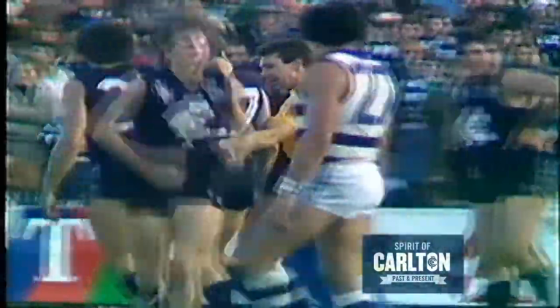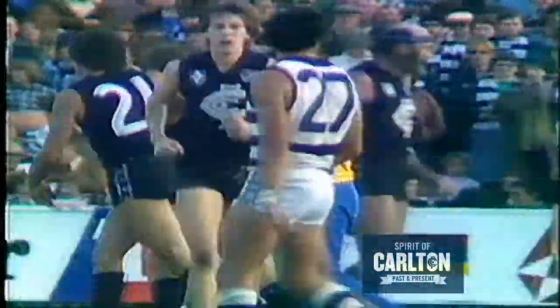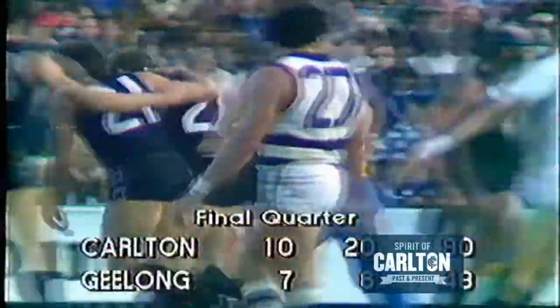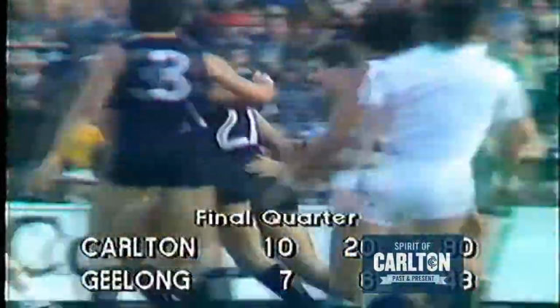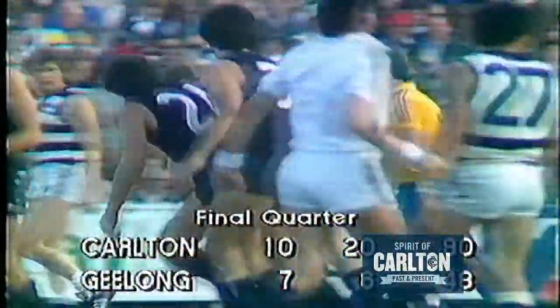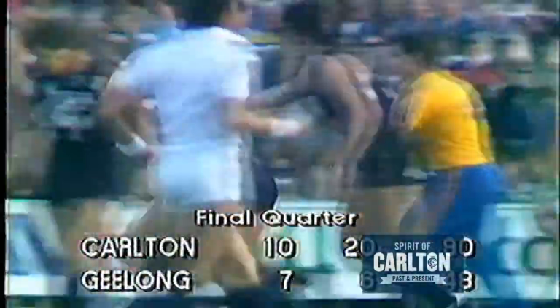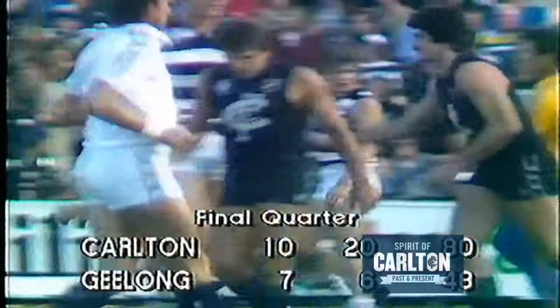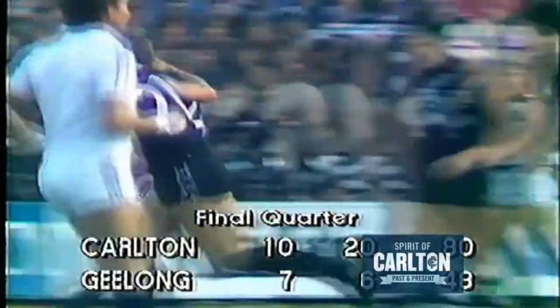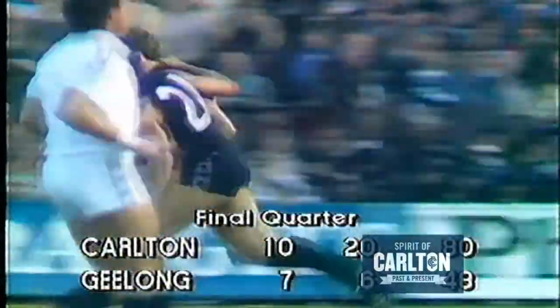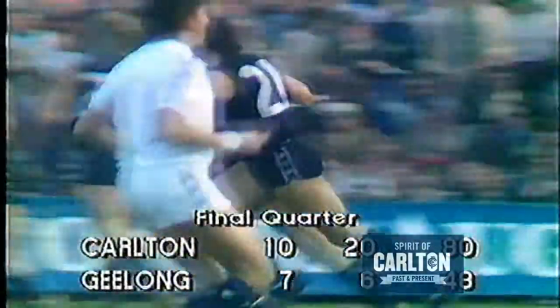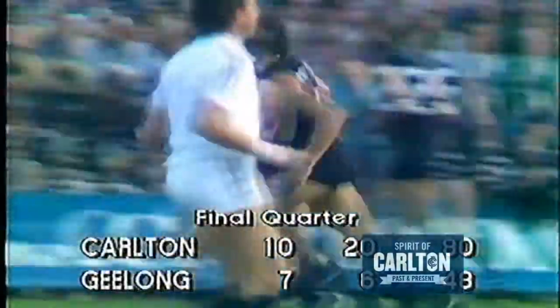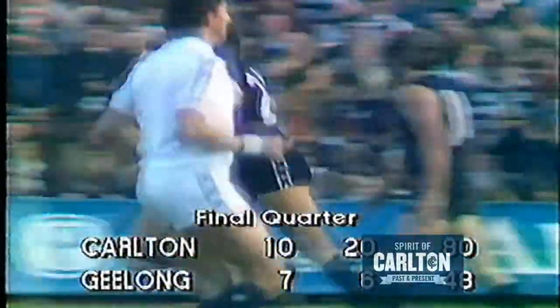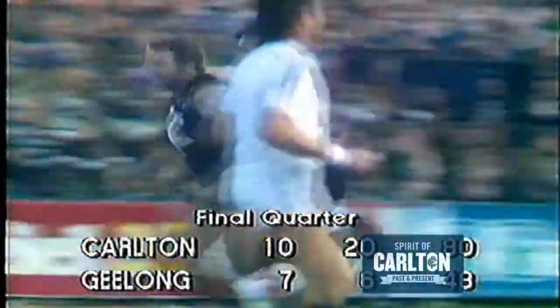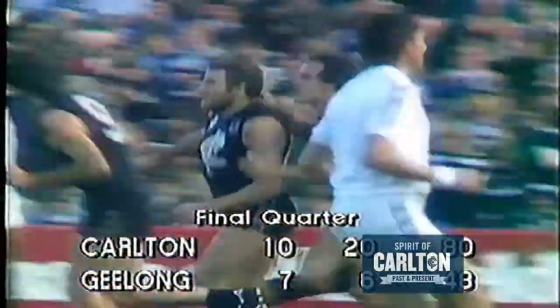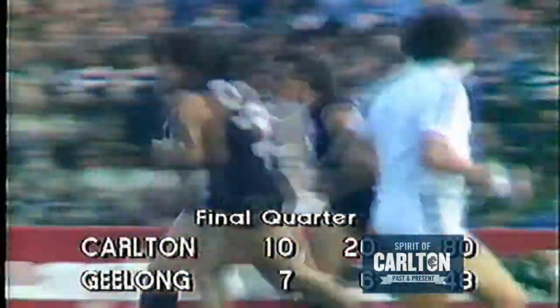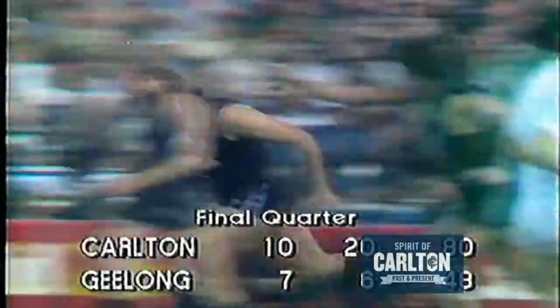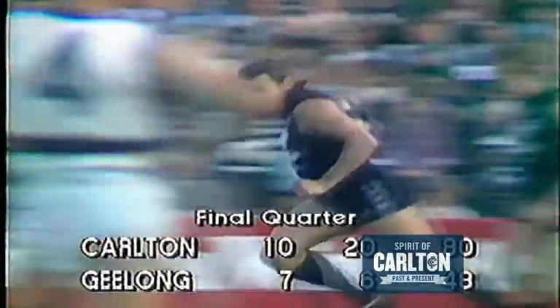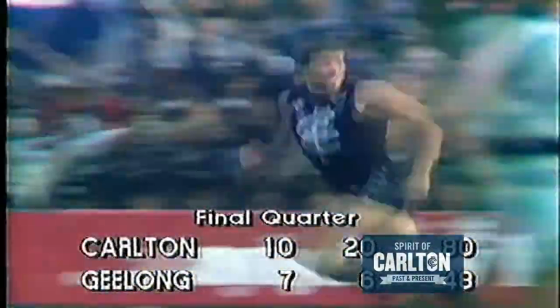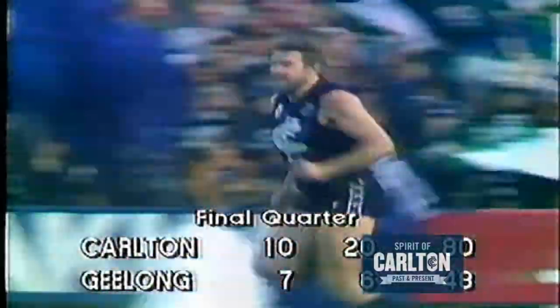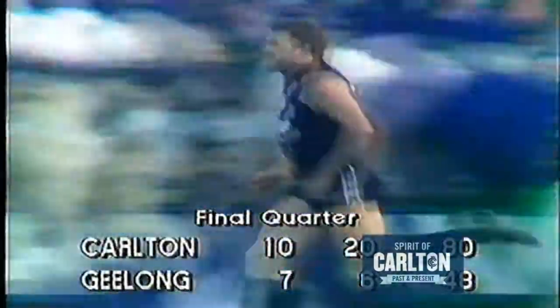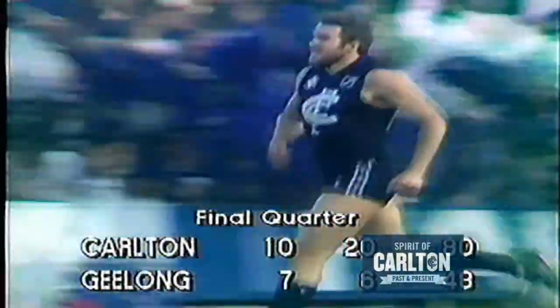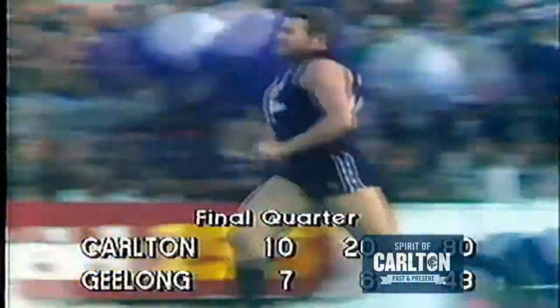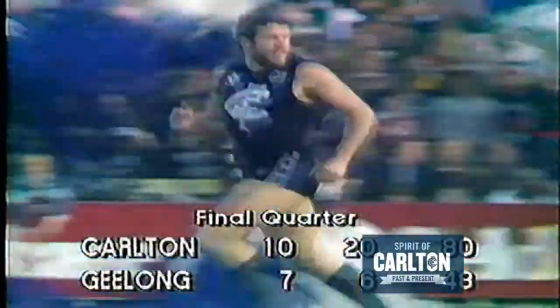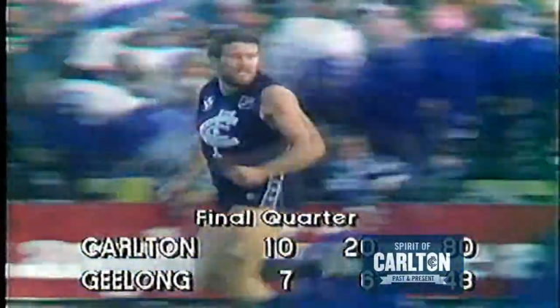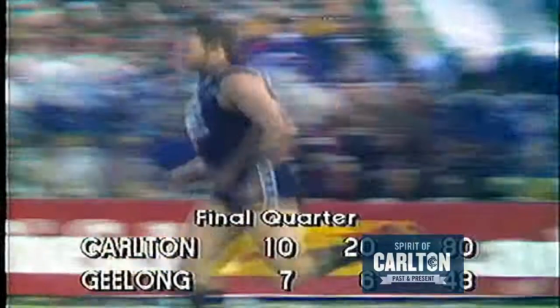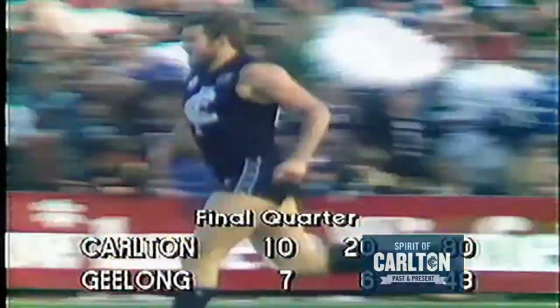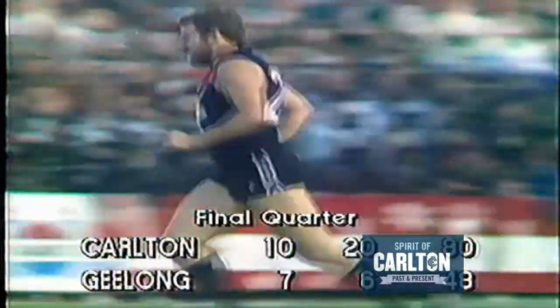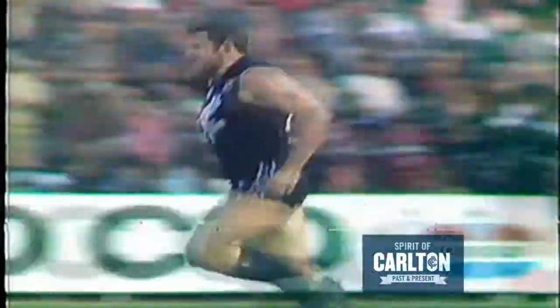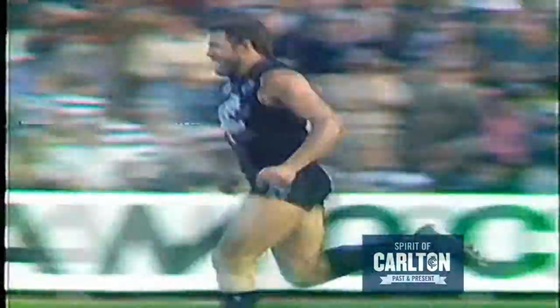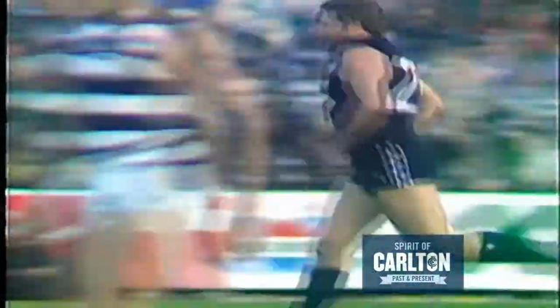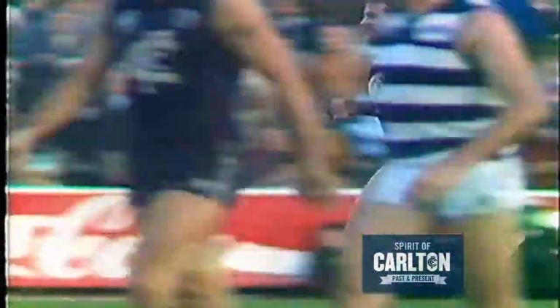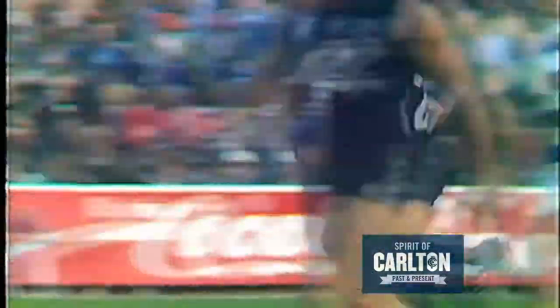Steamrolling Geelong at the moment. 10 goals 20 — that's a total of 80 points. Carlton 7, 6, 48. Geelong 7, 6, 48. Well, that's a difference of 32 points.